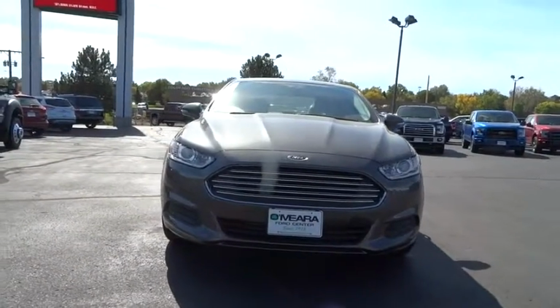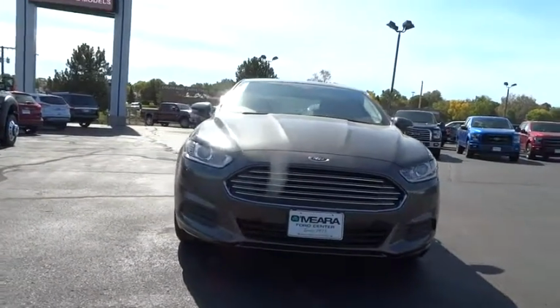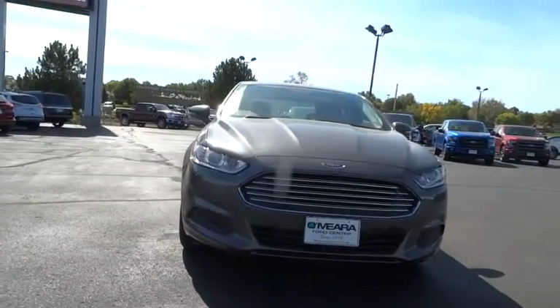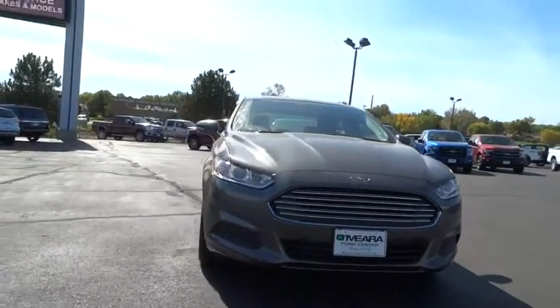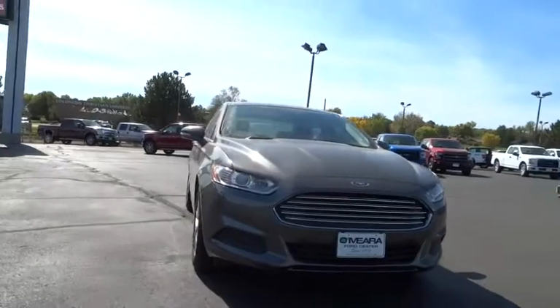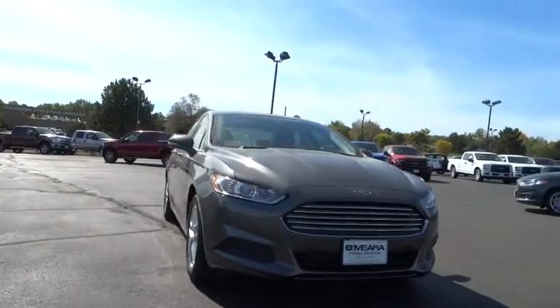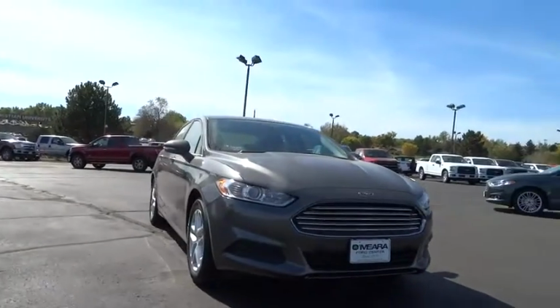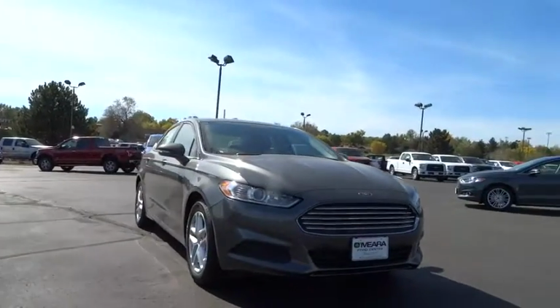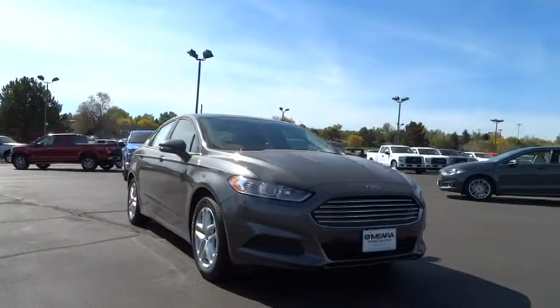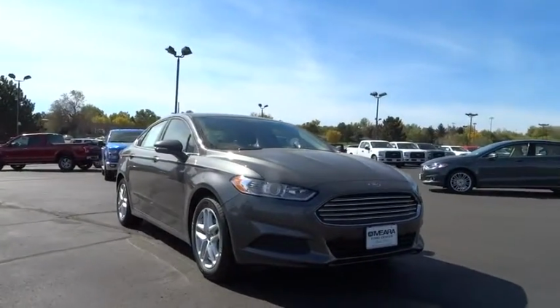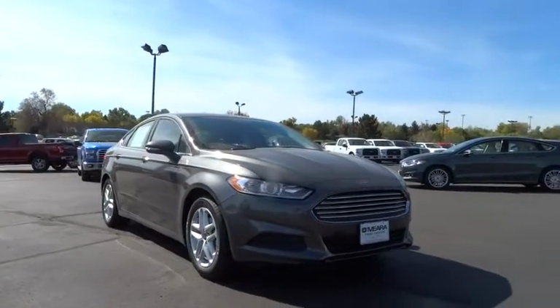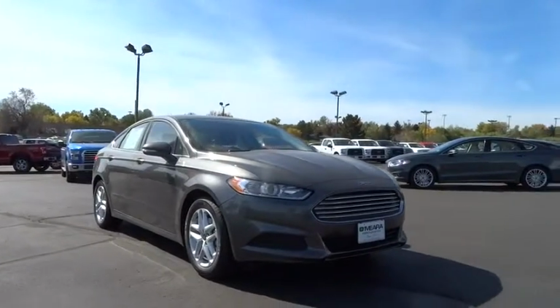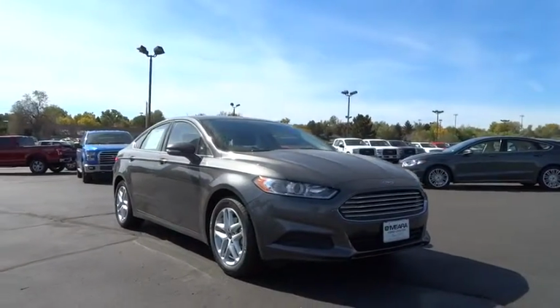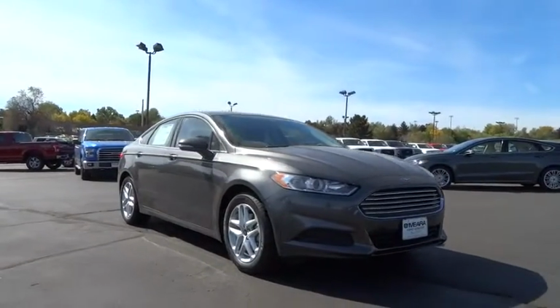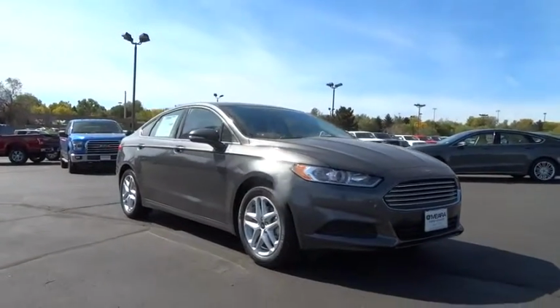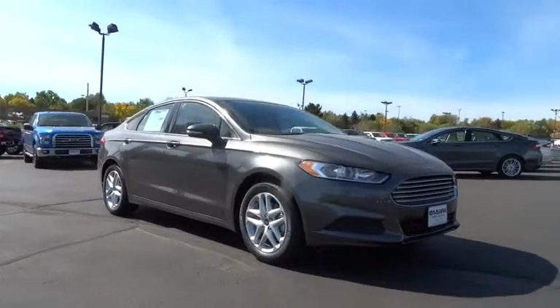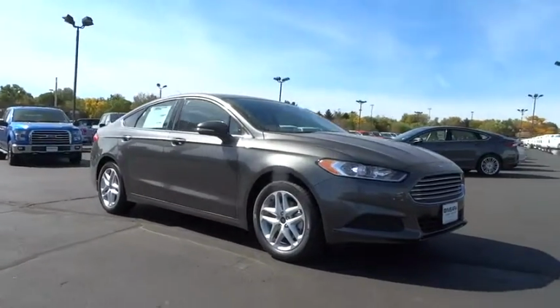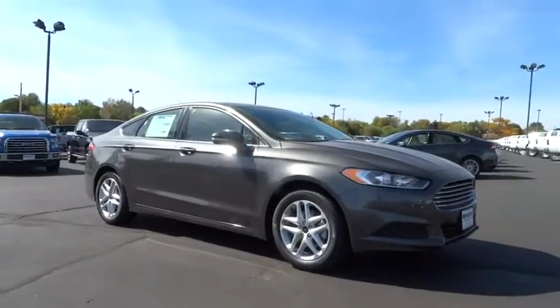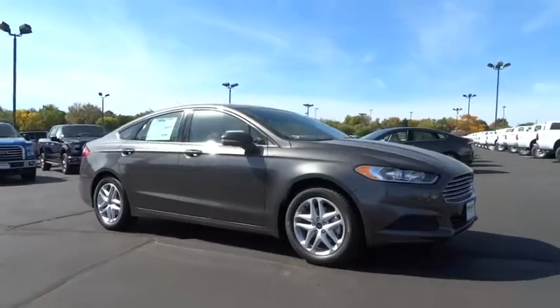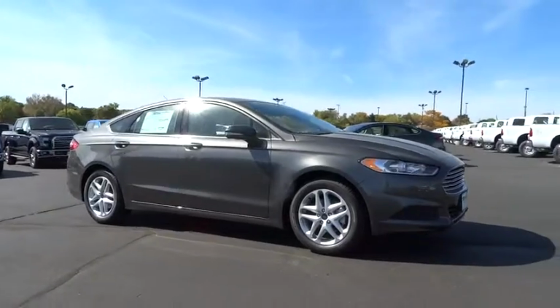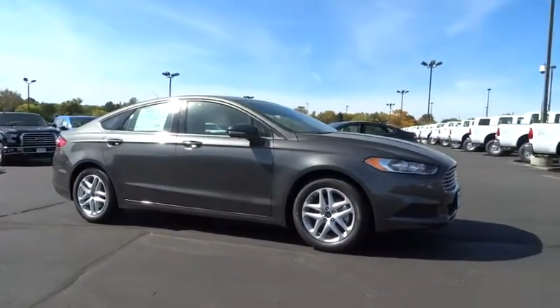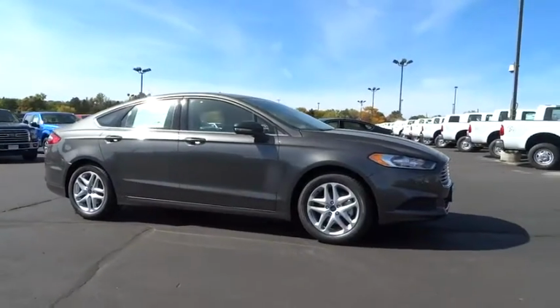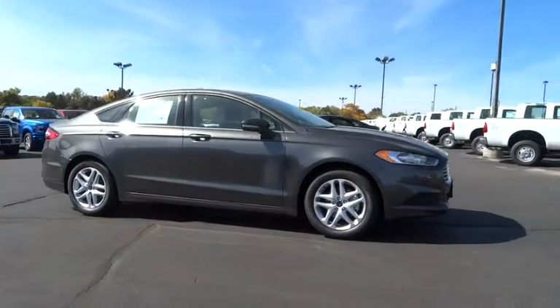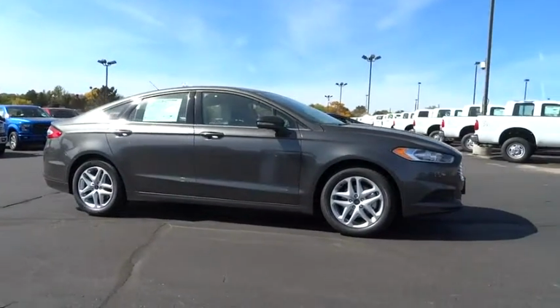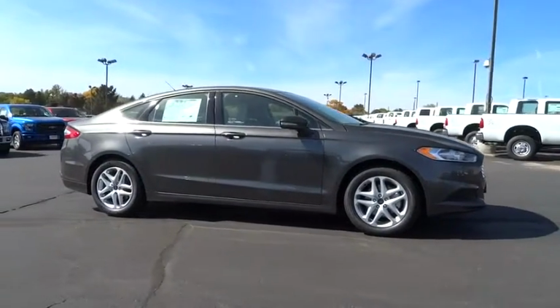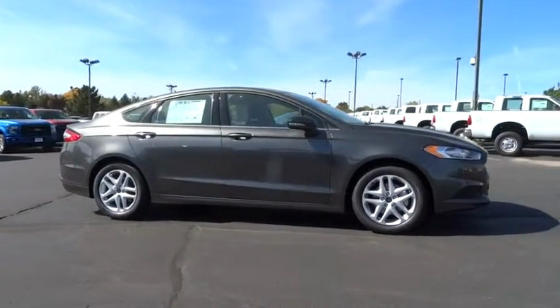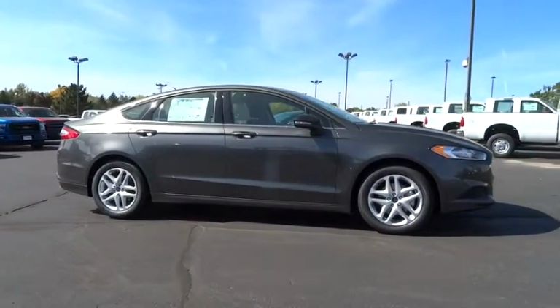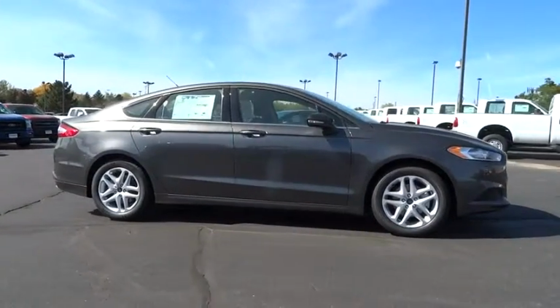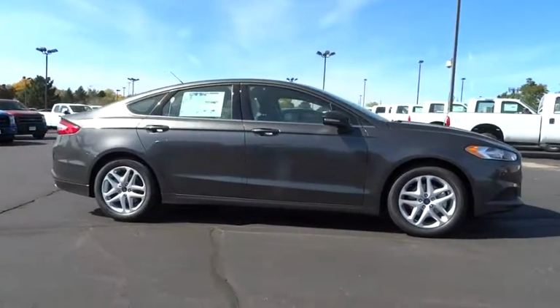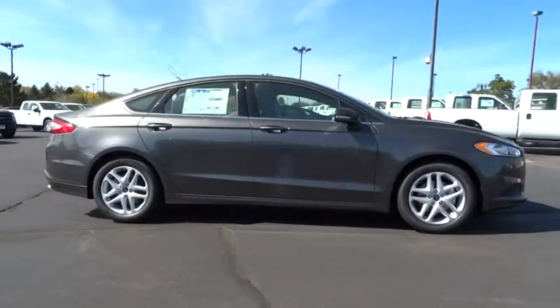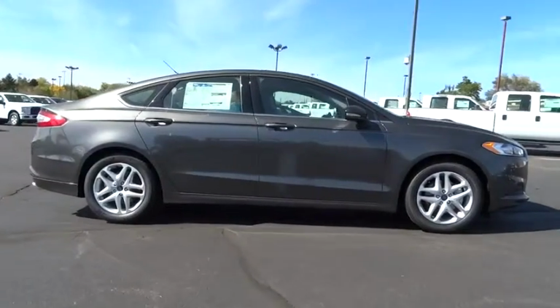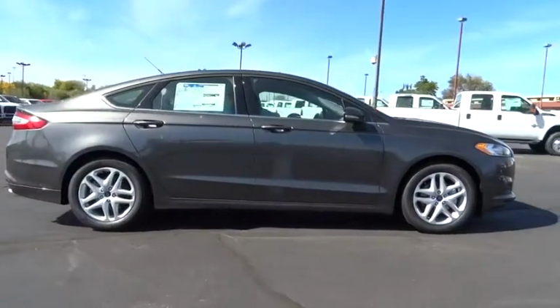Traction control, stability control, Bluetooth, air conditioning, front wheel drive, automatic transmission, compass, passenger airbag, power door locks, power windows.